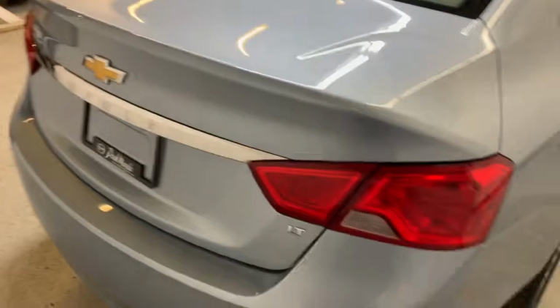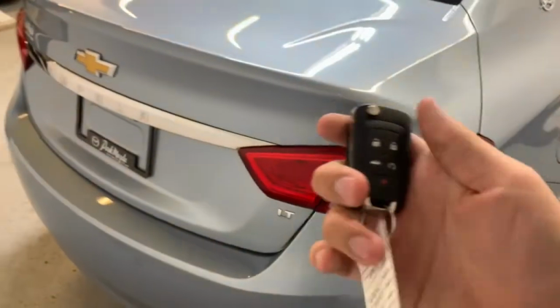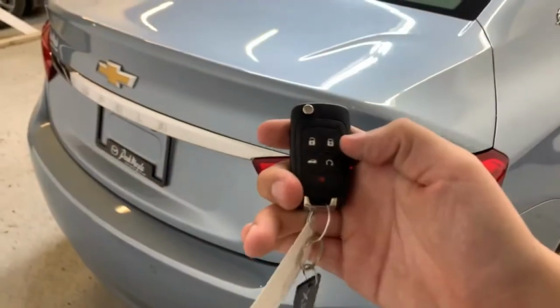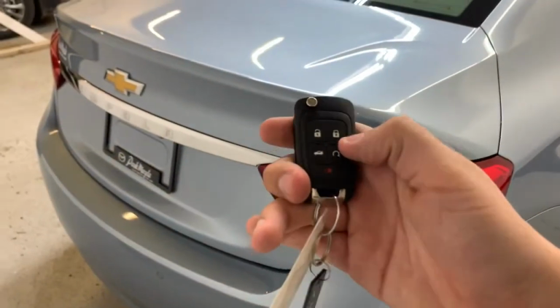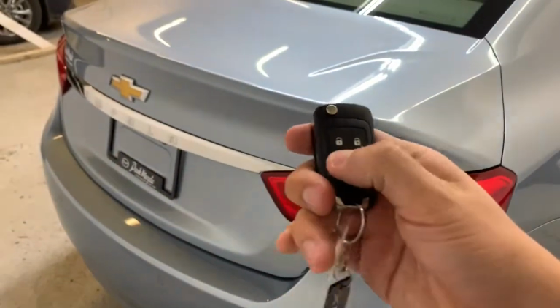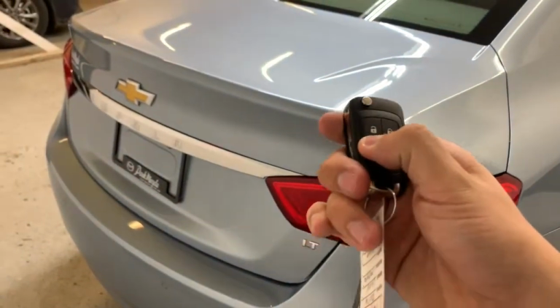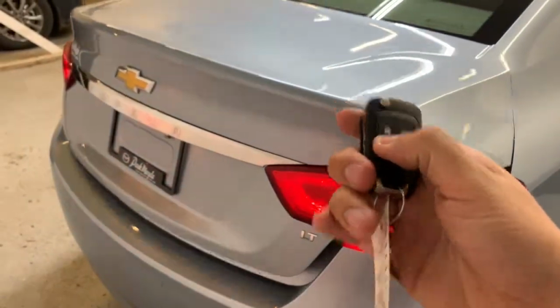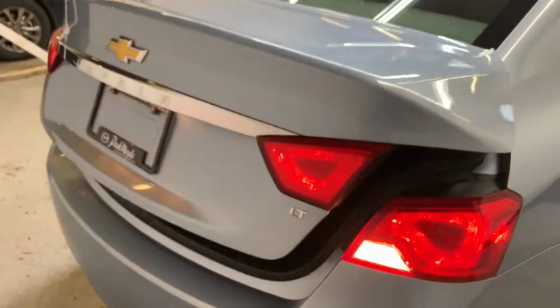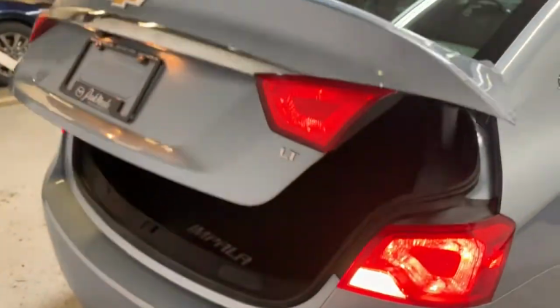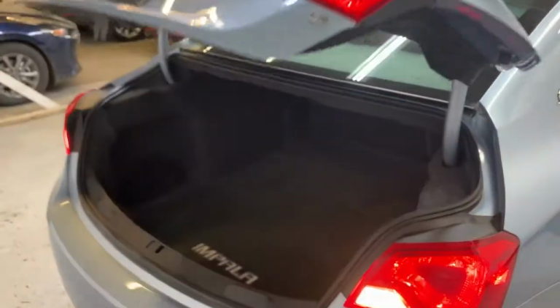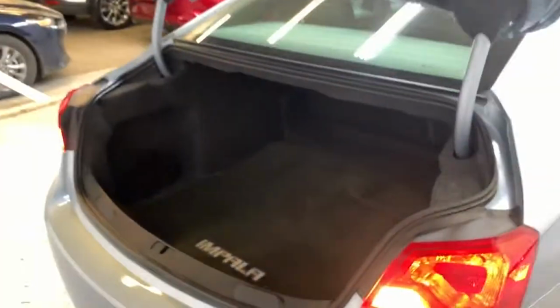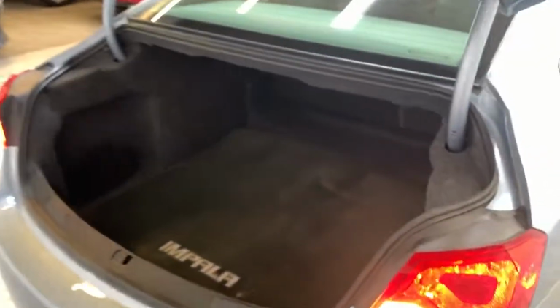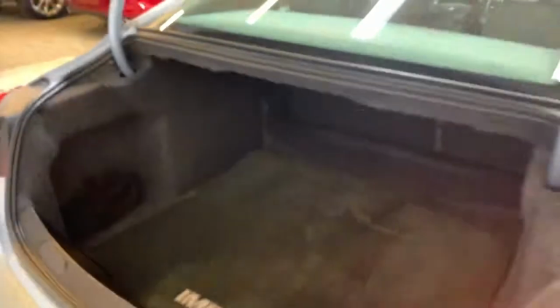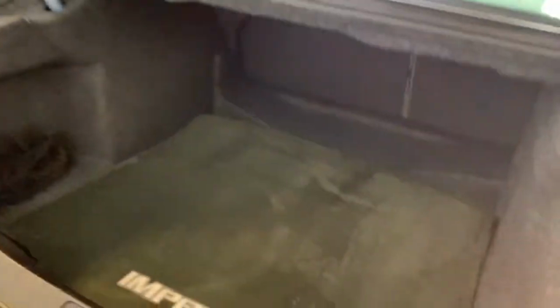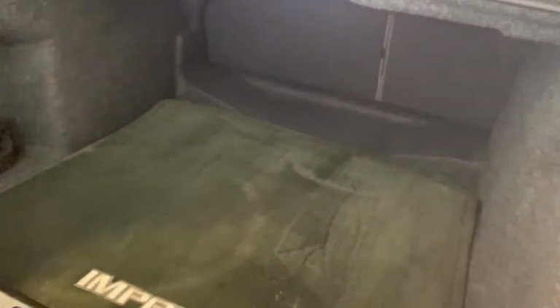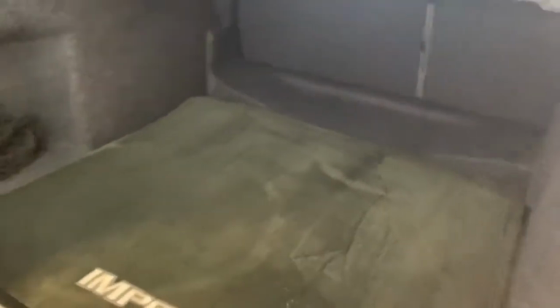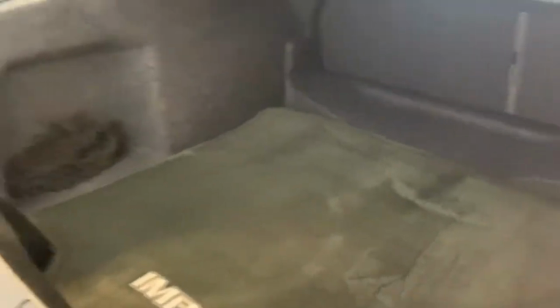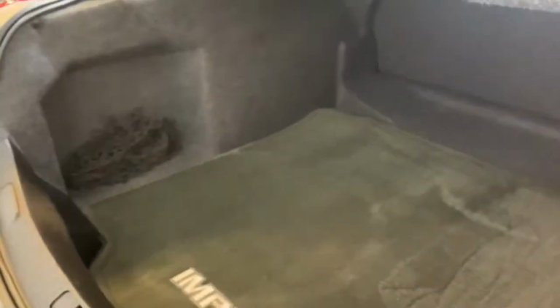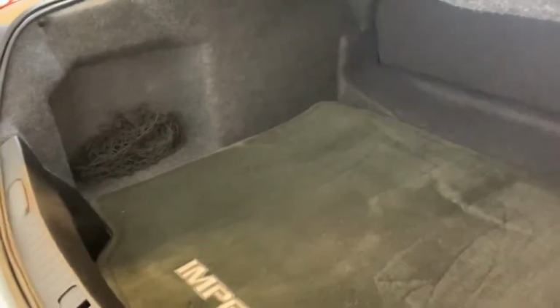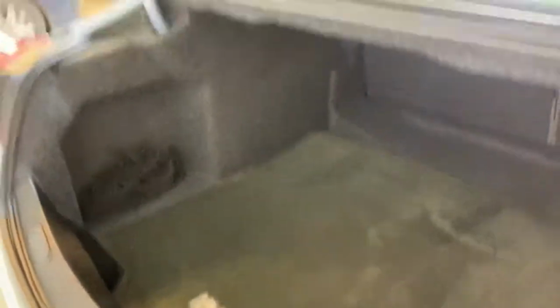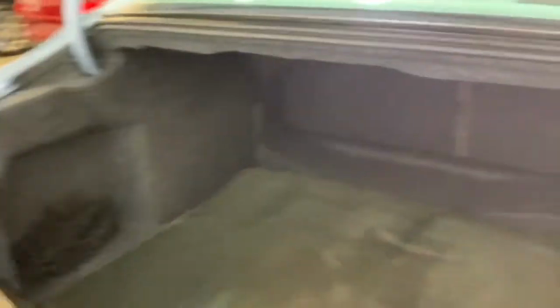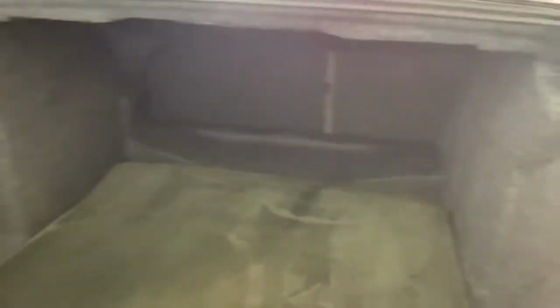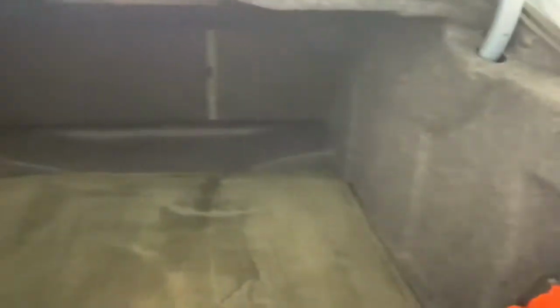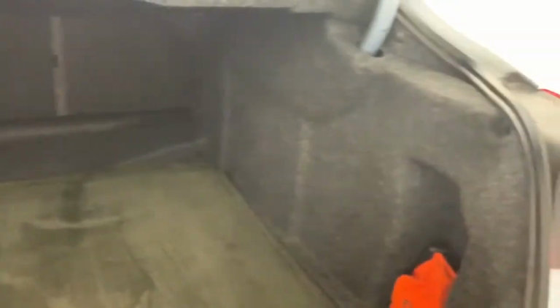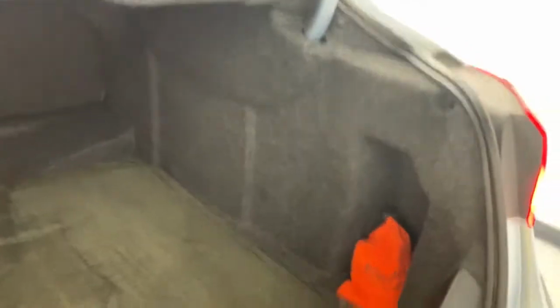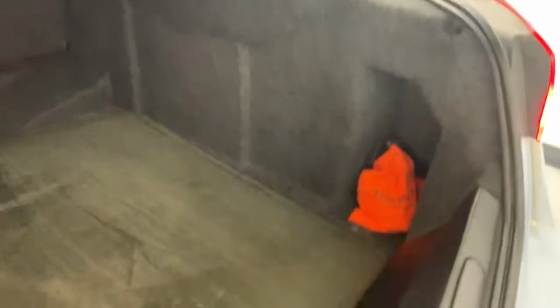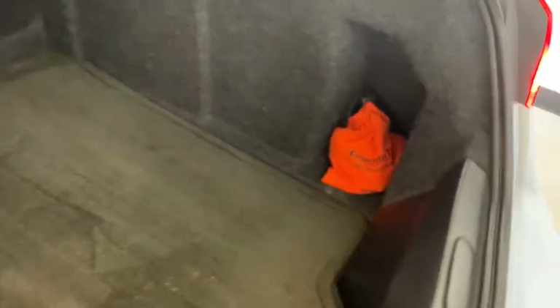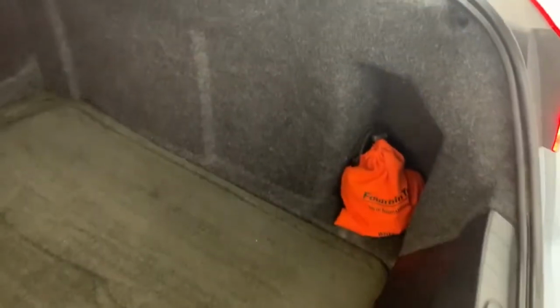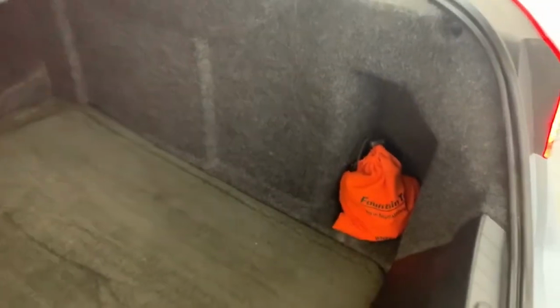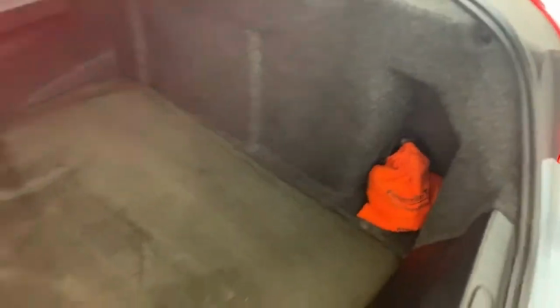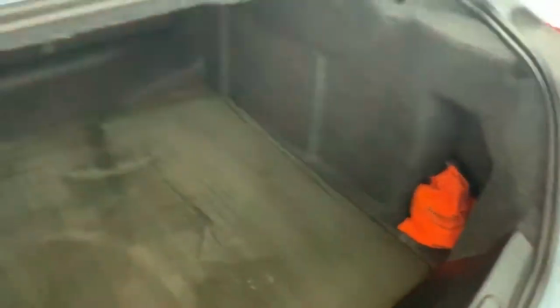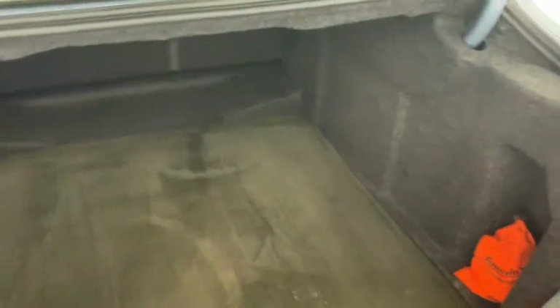Using the key to hold the trunk release pops it all the way open, giving you access to the absolutely massive trunk in the back — a huge amount of space. There's also a spare set of lug nuts for the second set of tires stored back here.